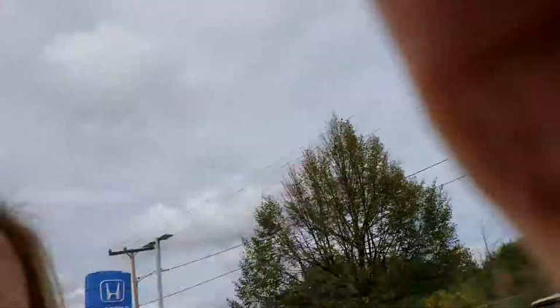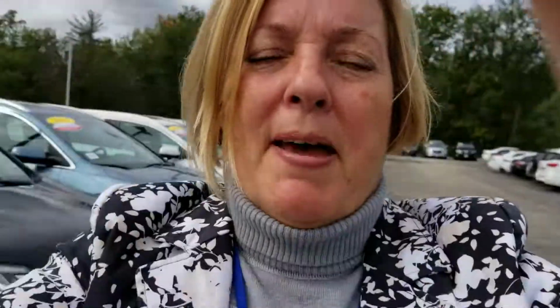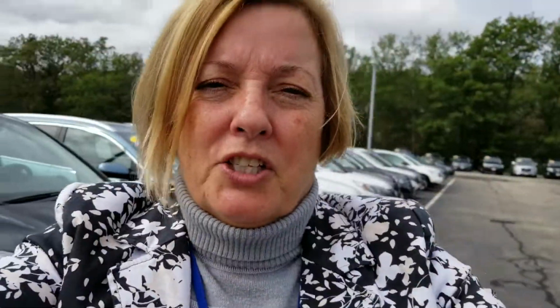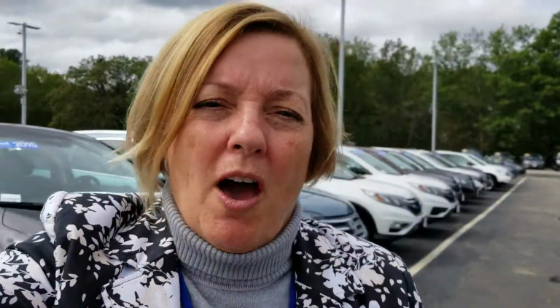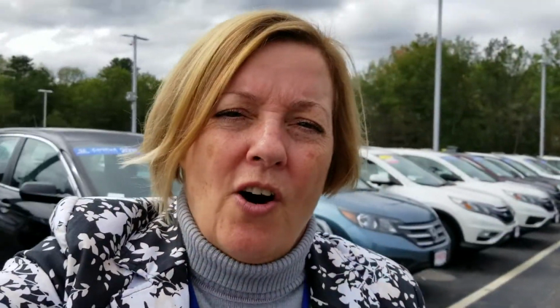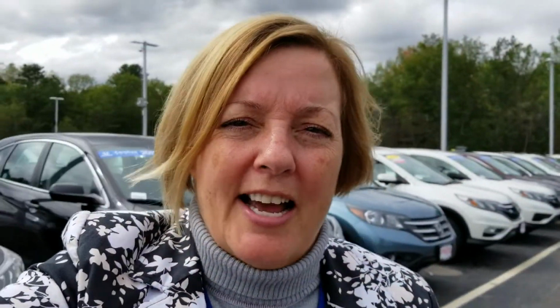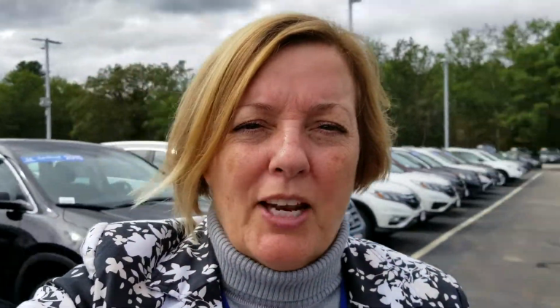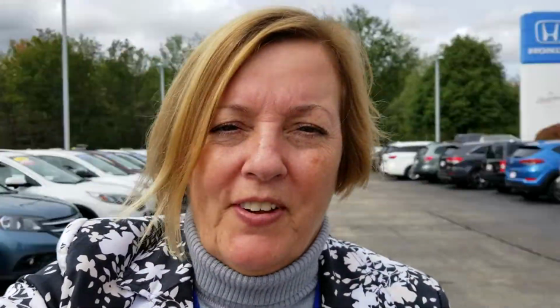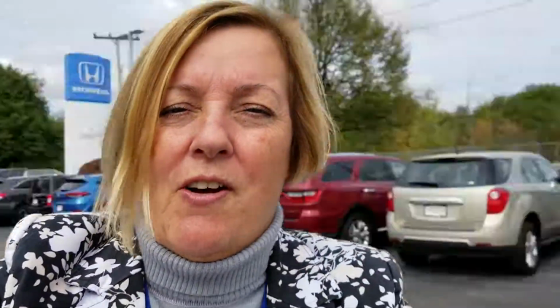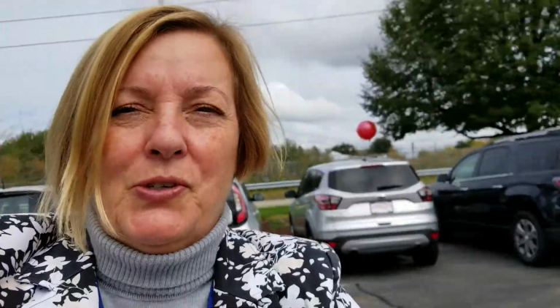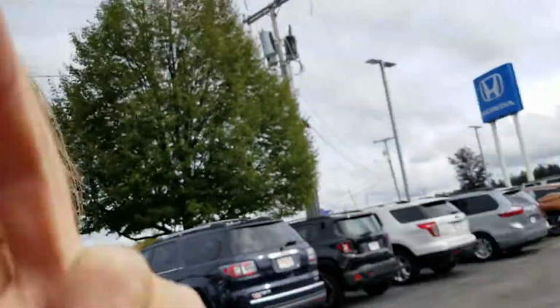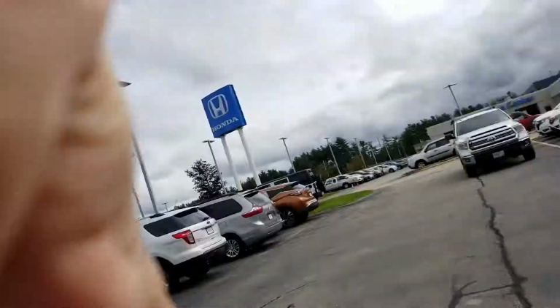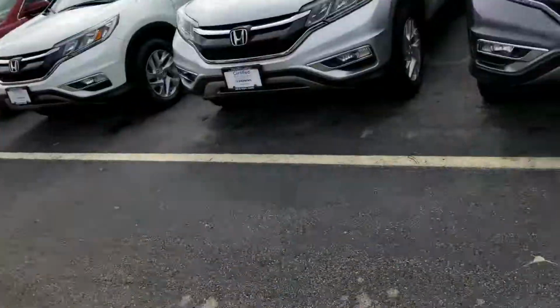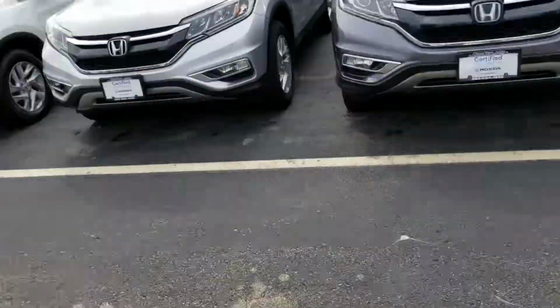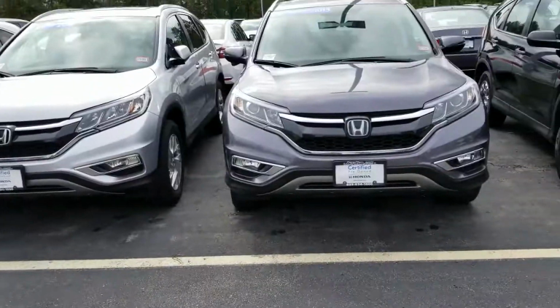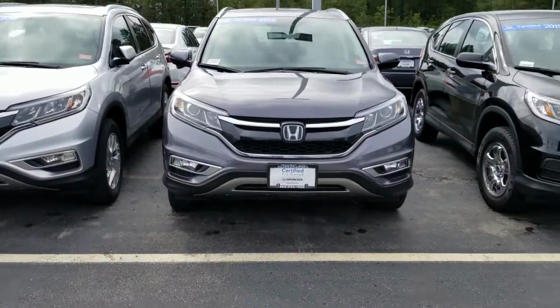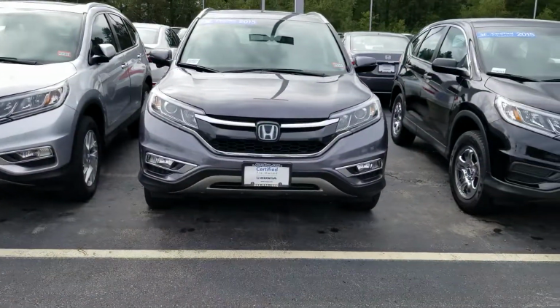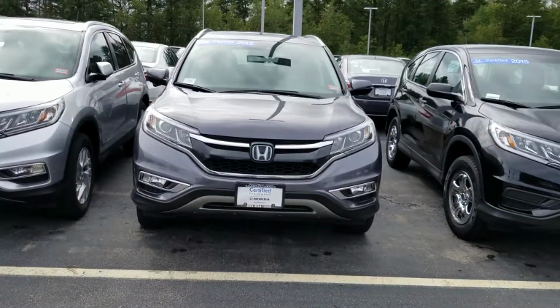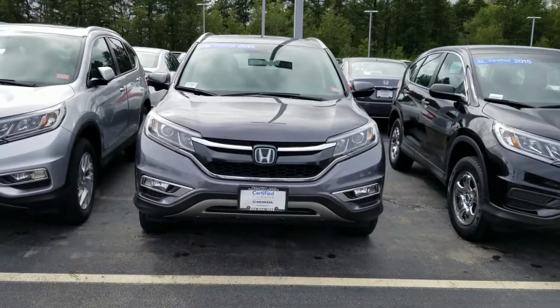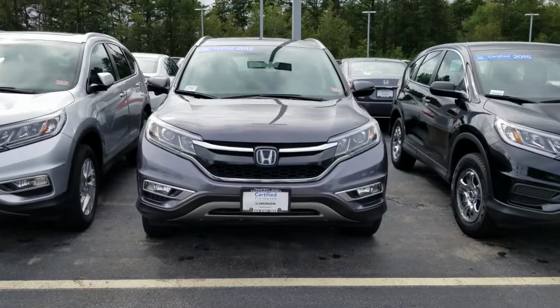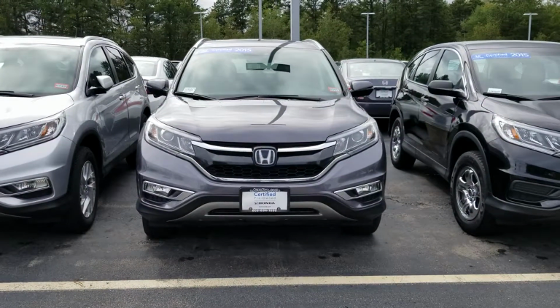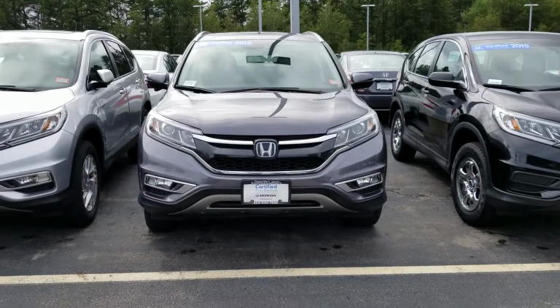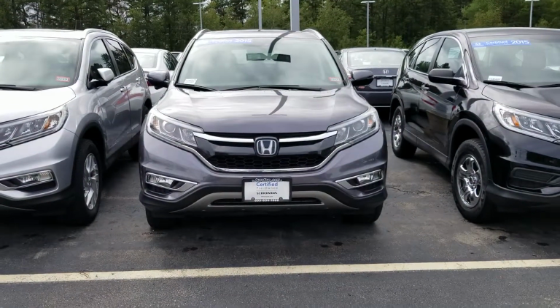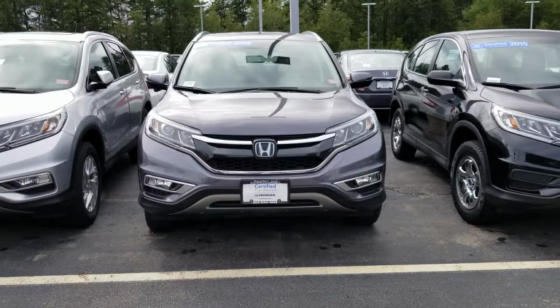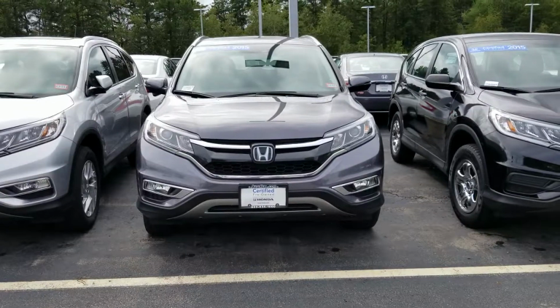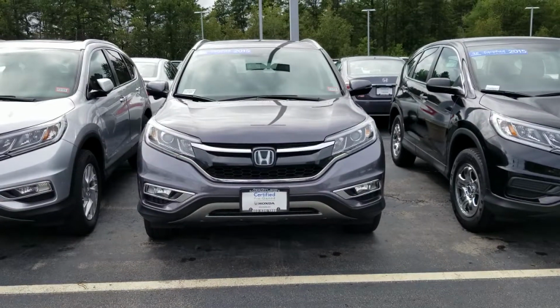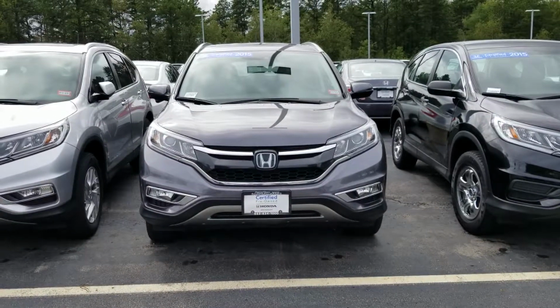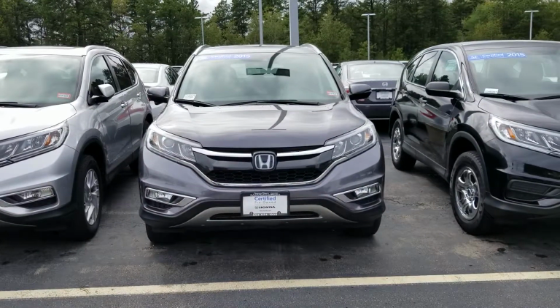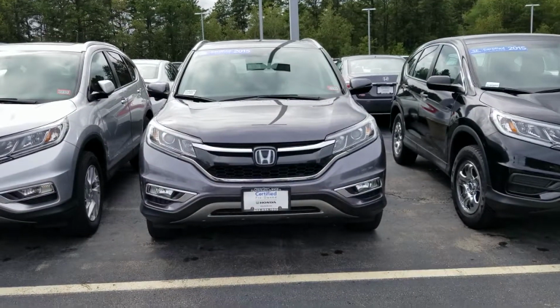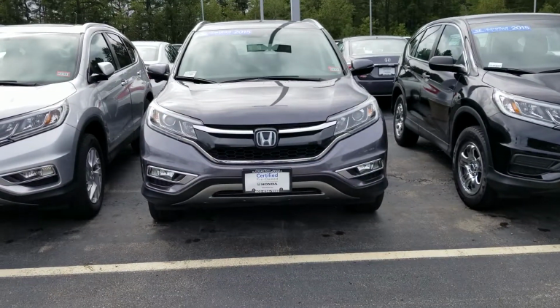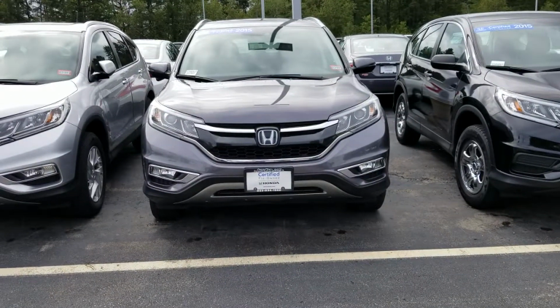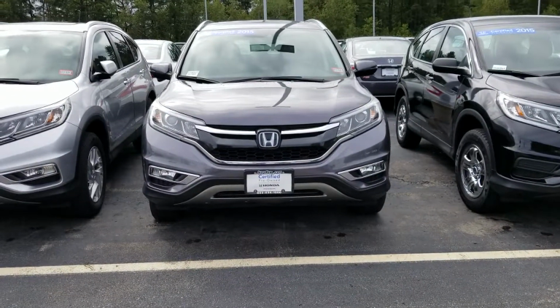Hi, Ben. This is Sue from Autopia Honda. I'm making a quick video of this 2015 Honda CR-V. It is a Touring model. It's Honda certified, which means you have a better warranty than a brand new car.